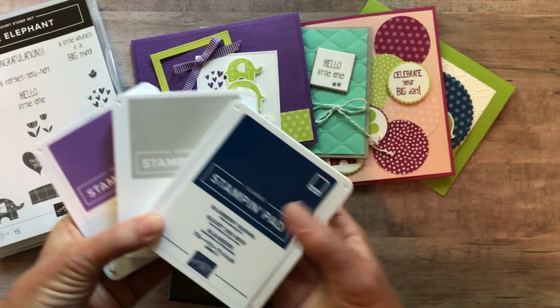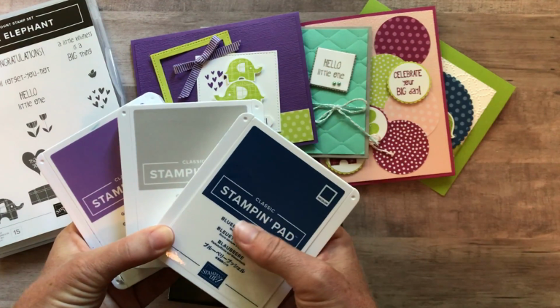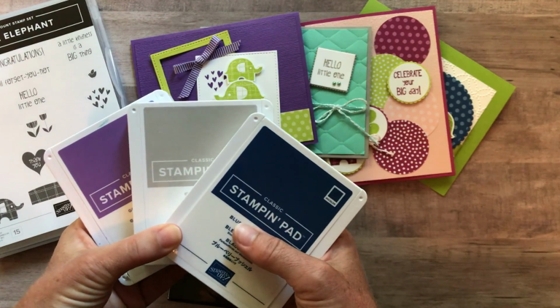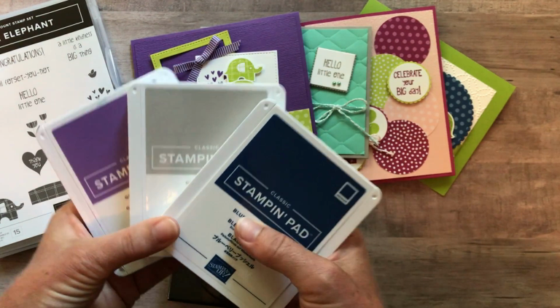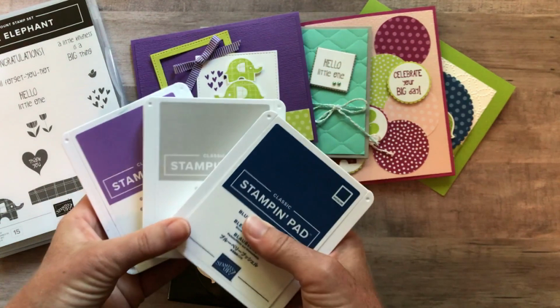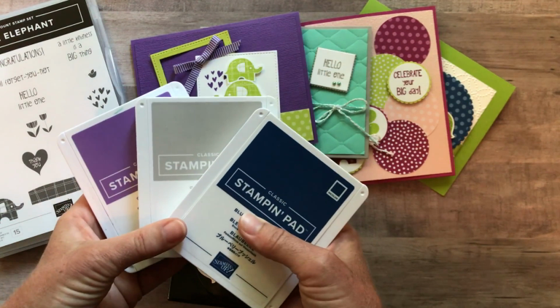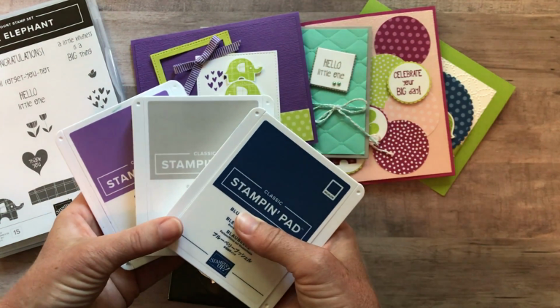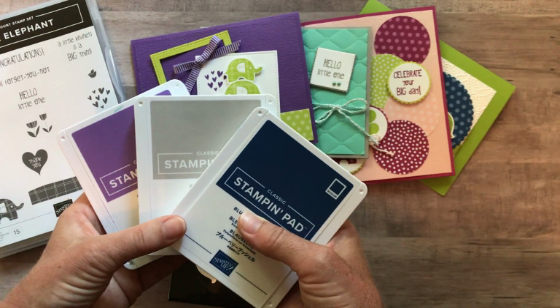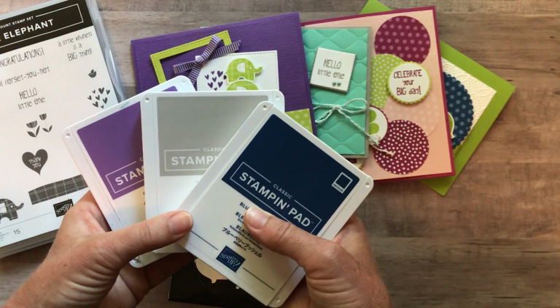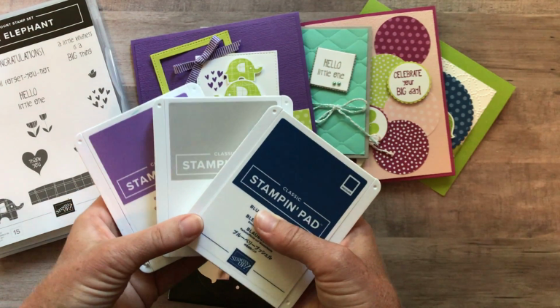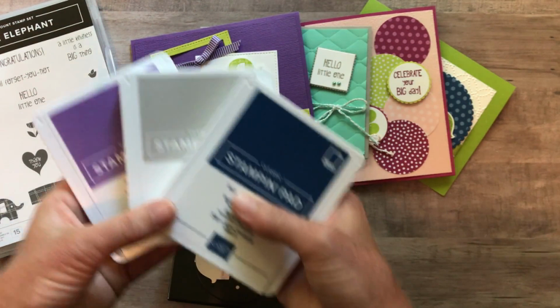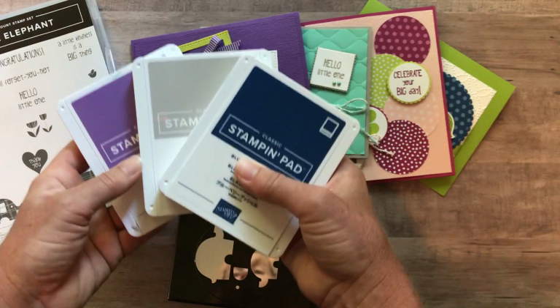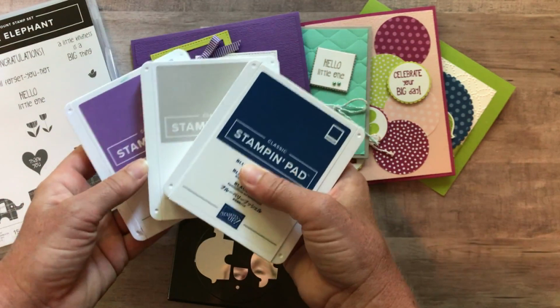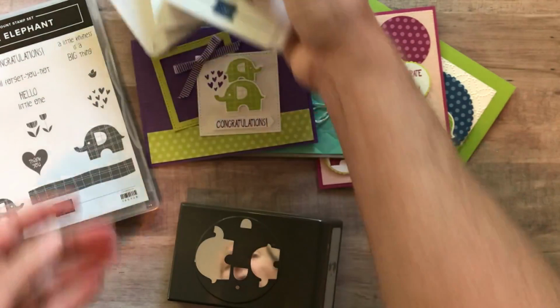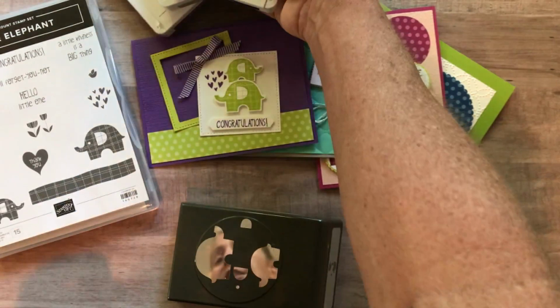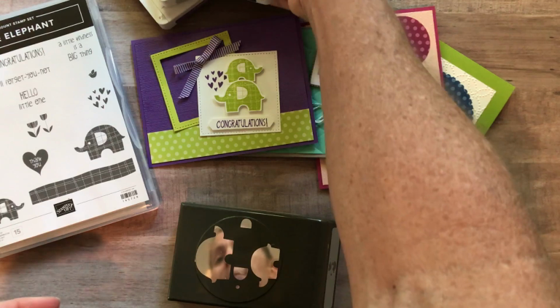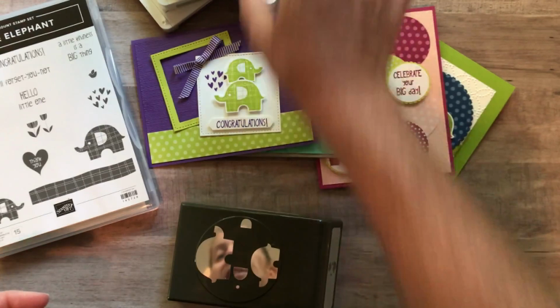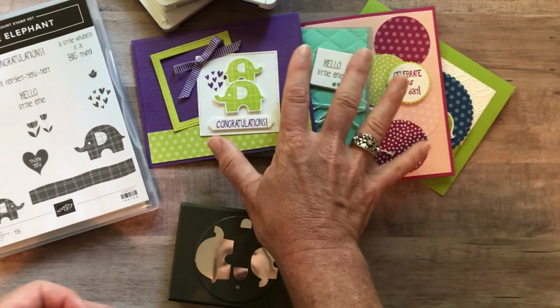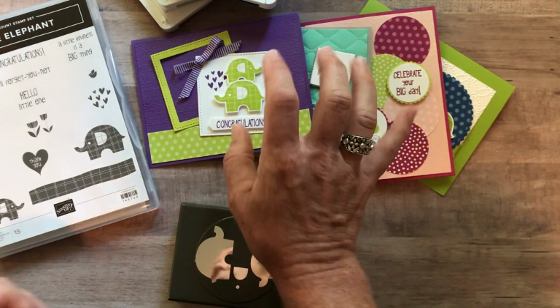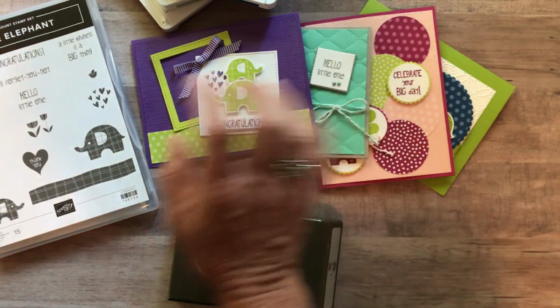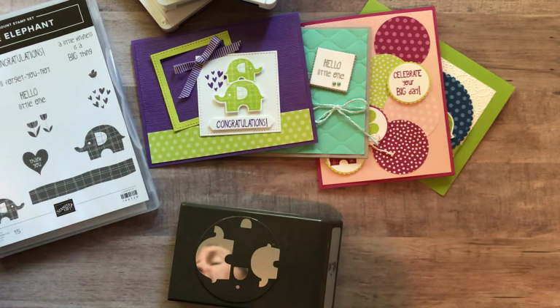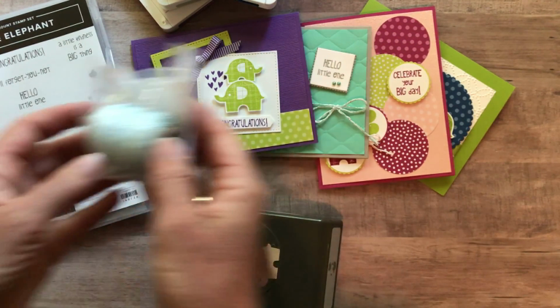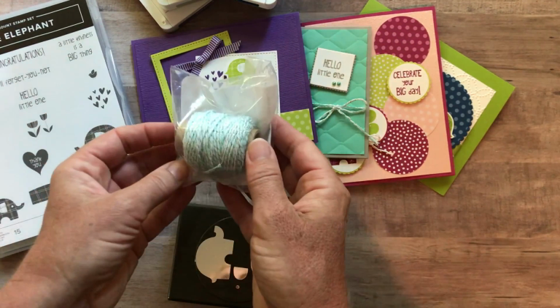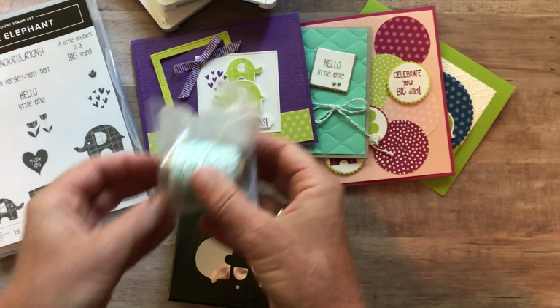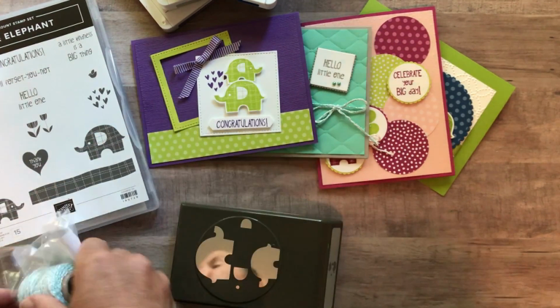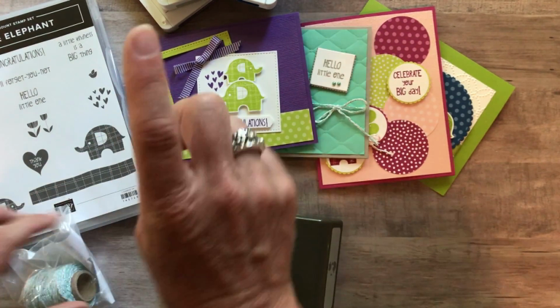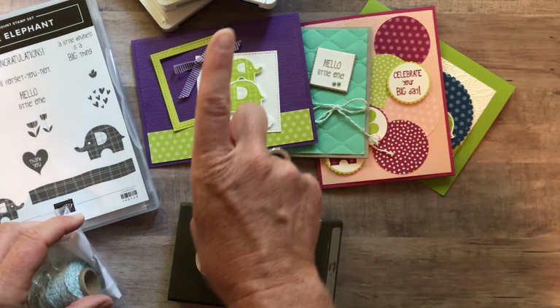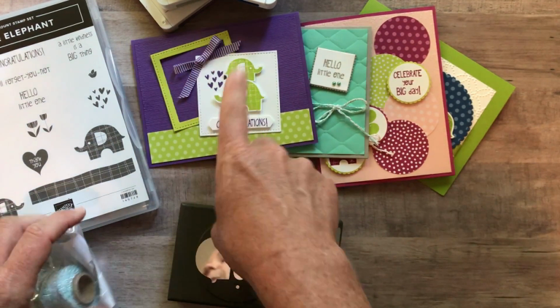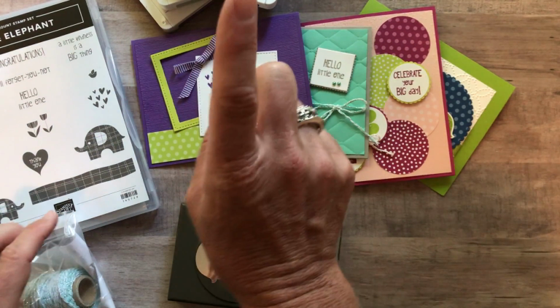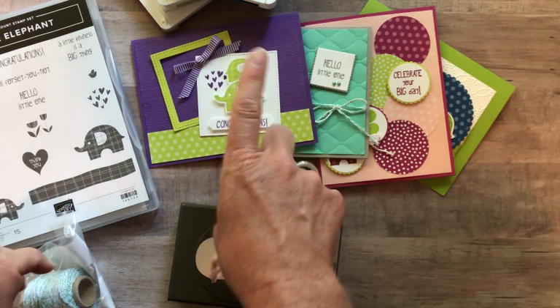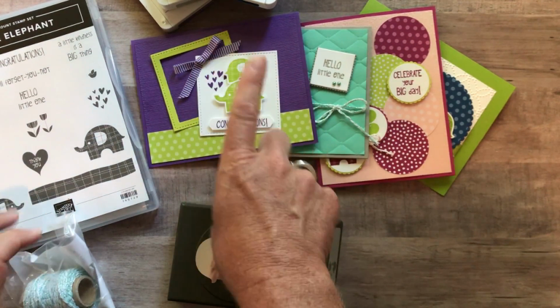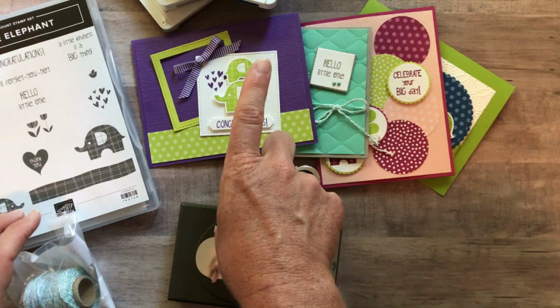So if you don't have them already, that's going to be a good option for you. So all of this product plus the eight cards and the PDF tutorial and the free baker's twine — option number one is $77.